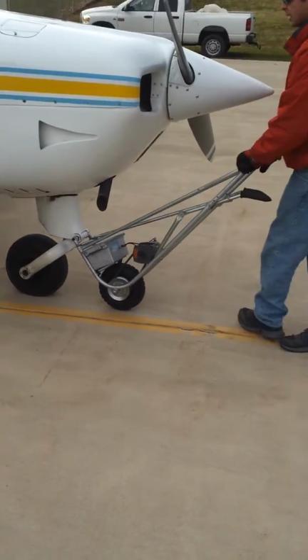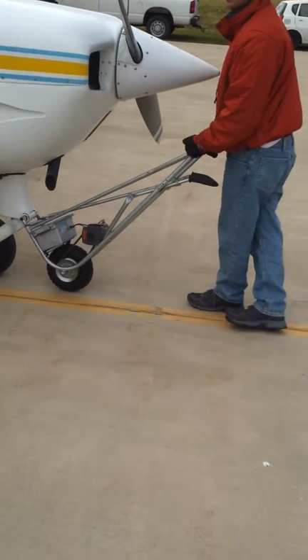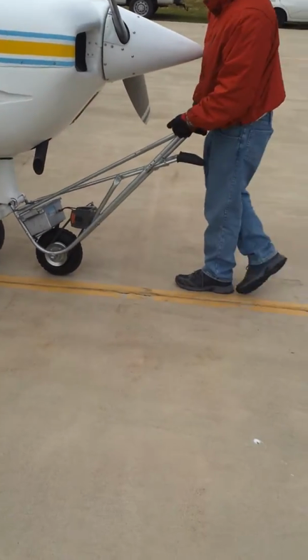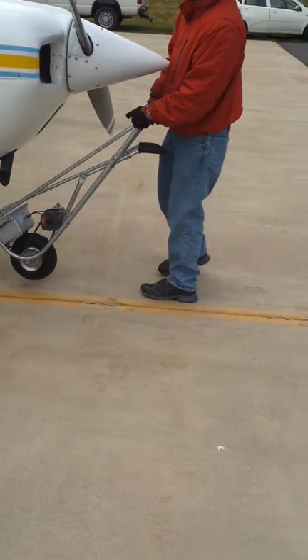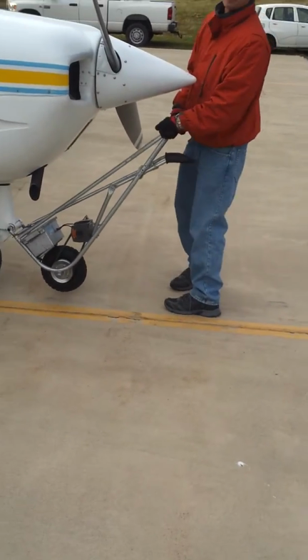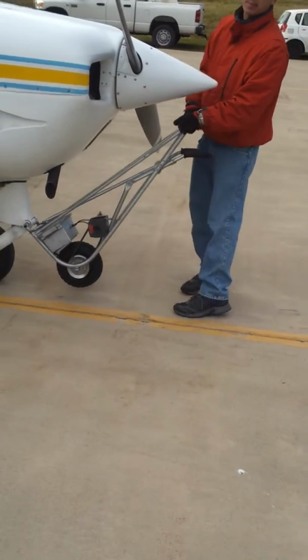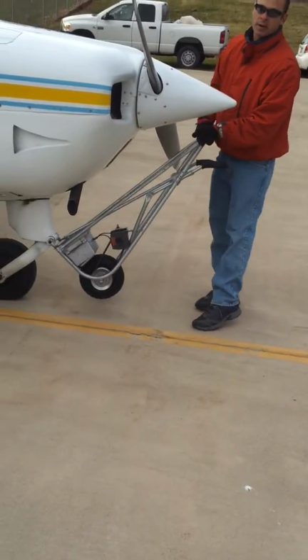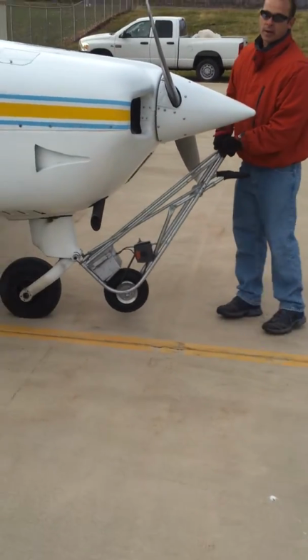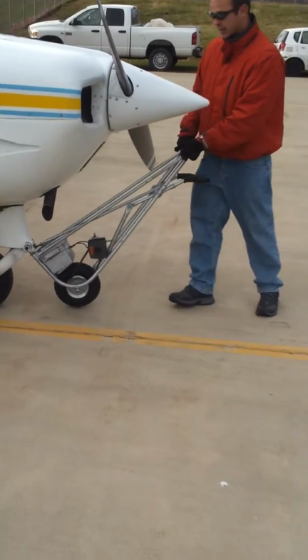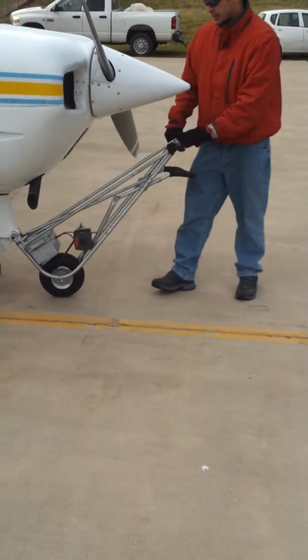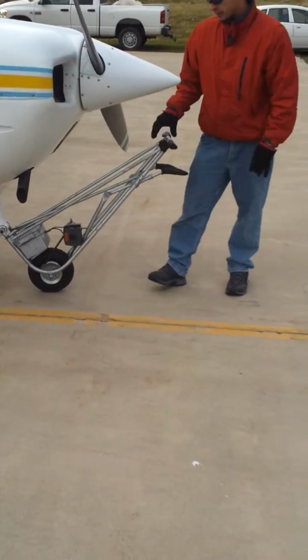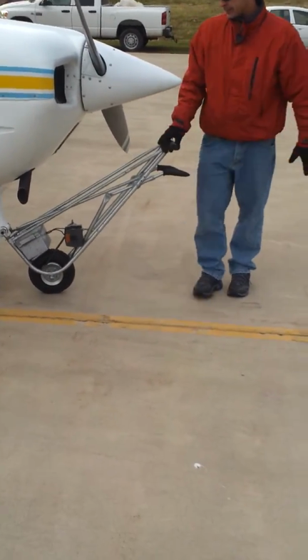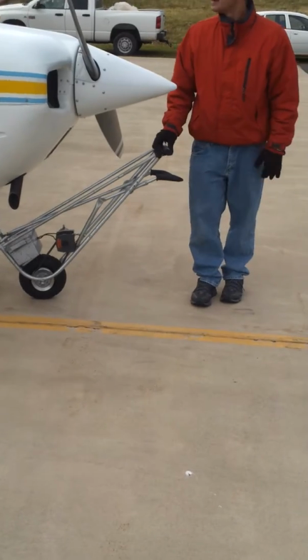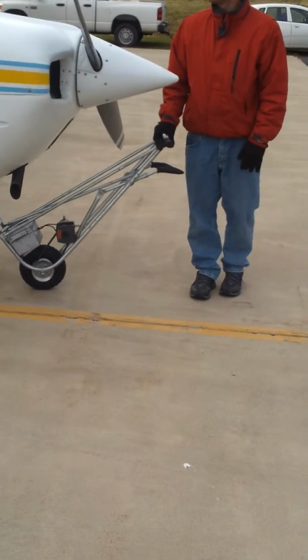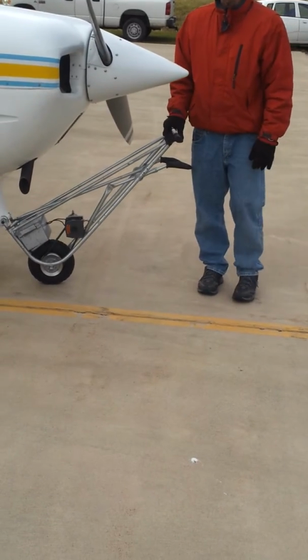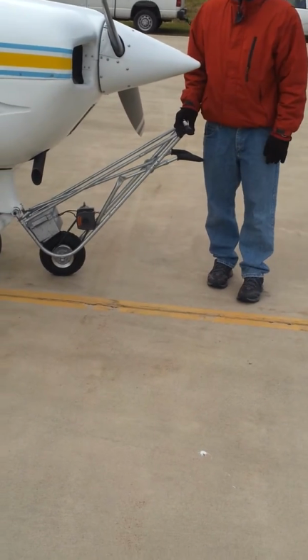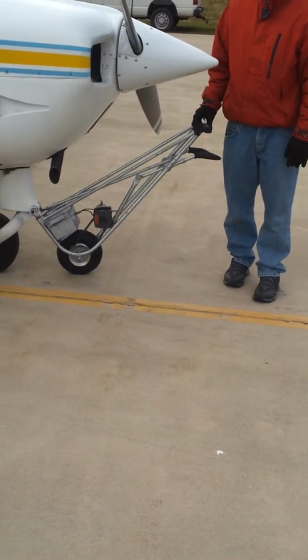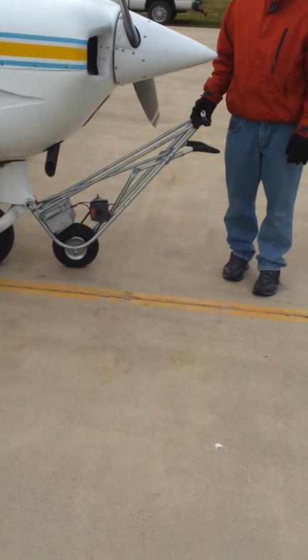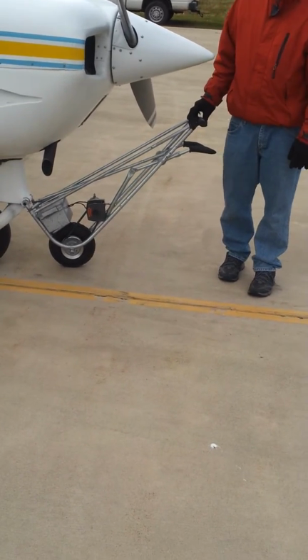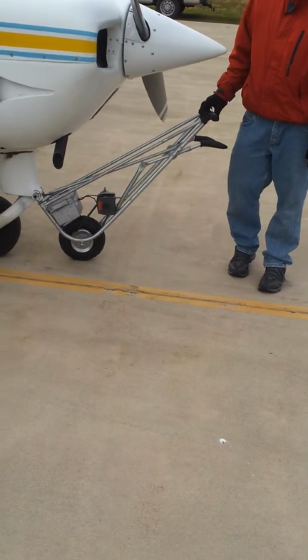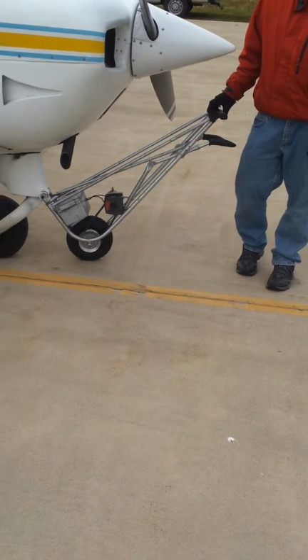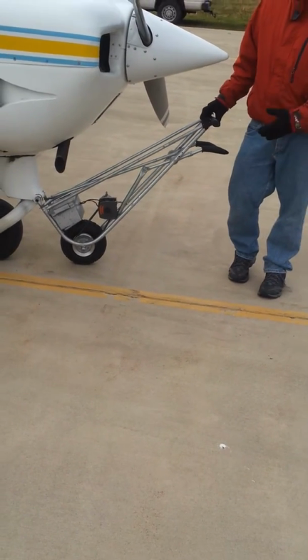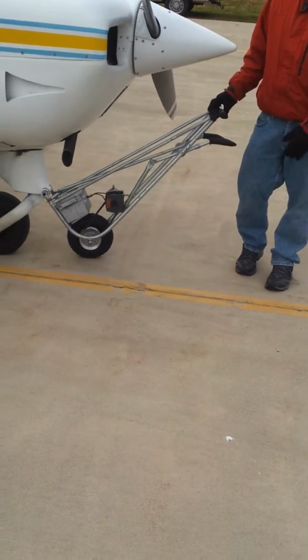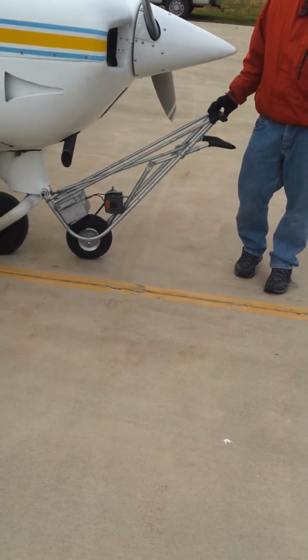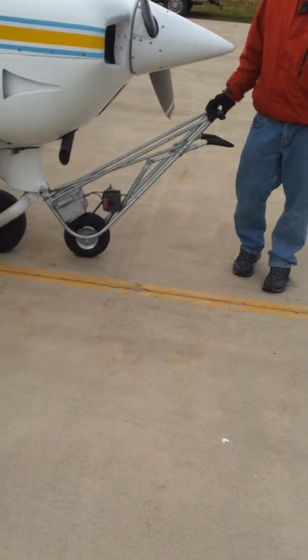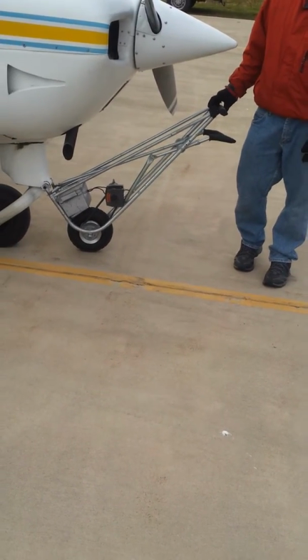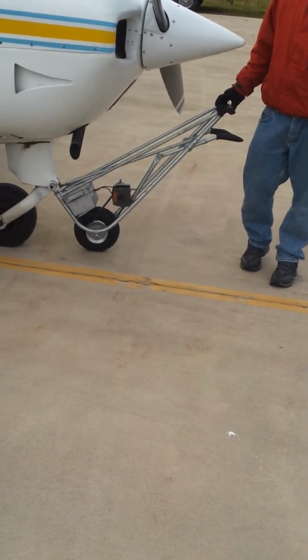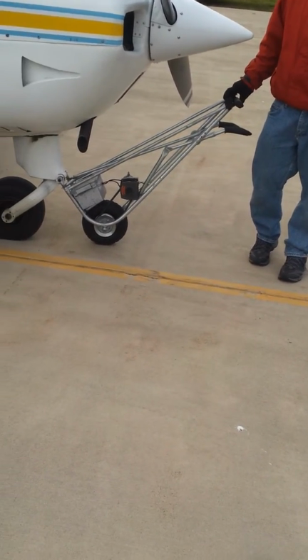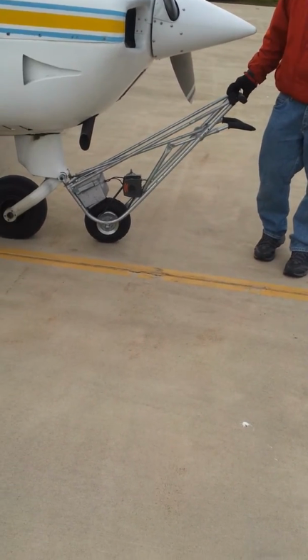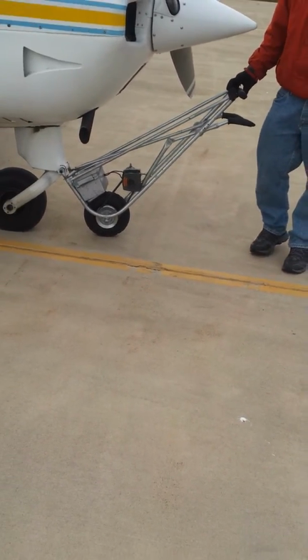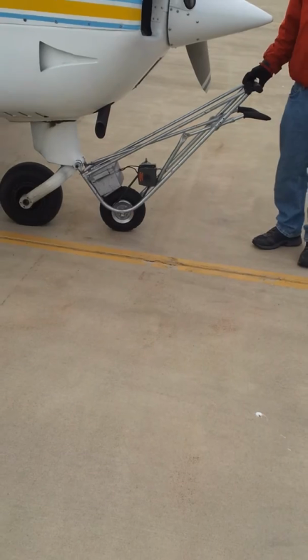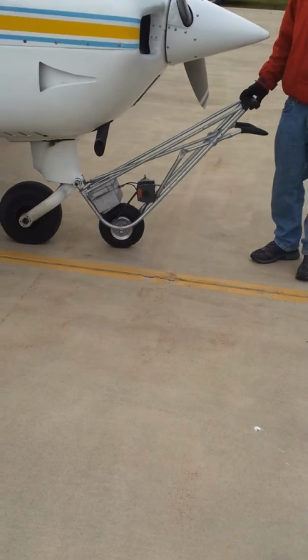Instead of straining your back putting an airplane away like this, you can pretty much just walk with the airplane. It puts it in relatively slowly and is easy to guide.